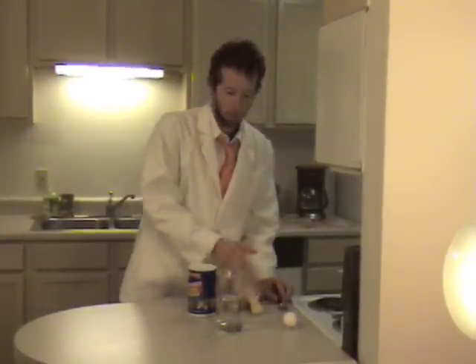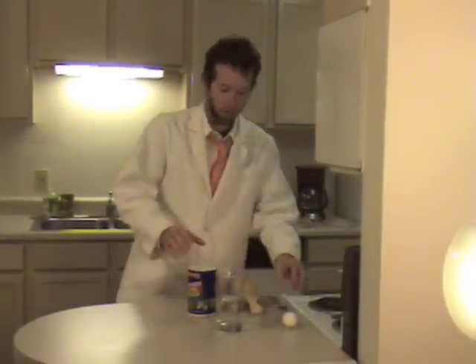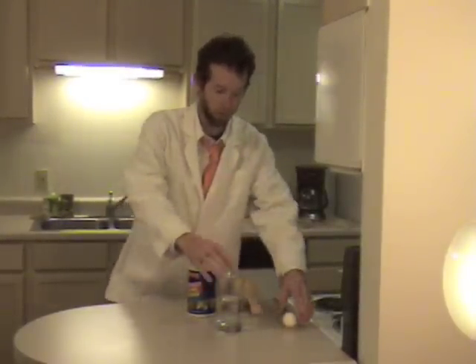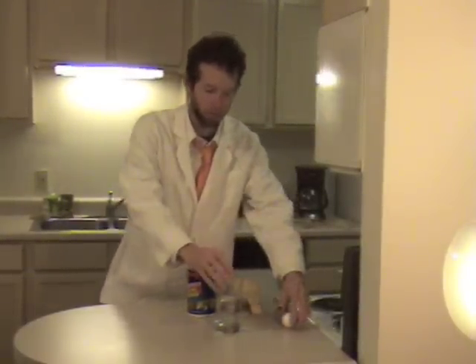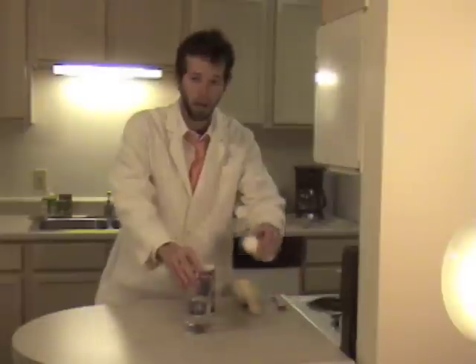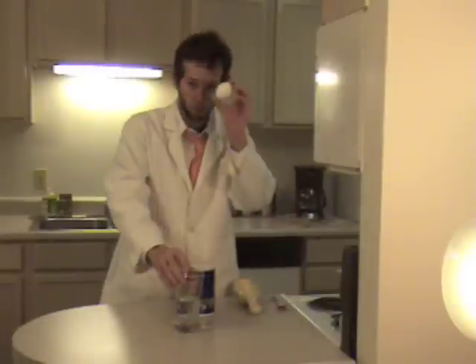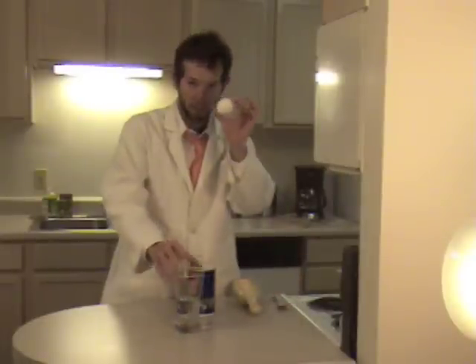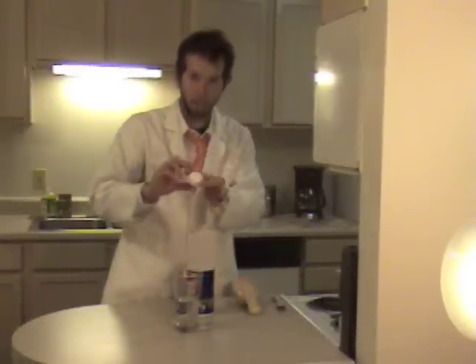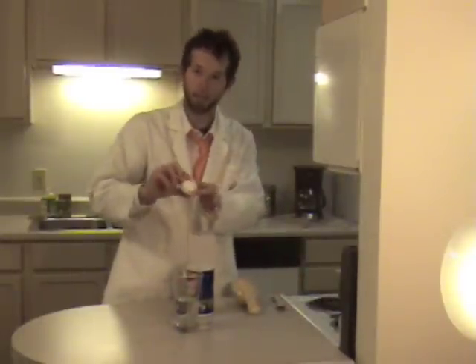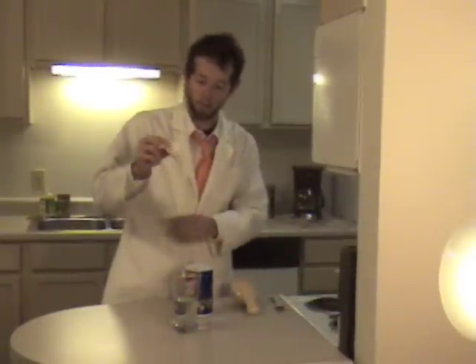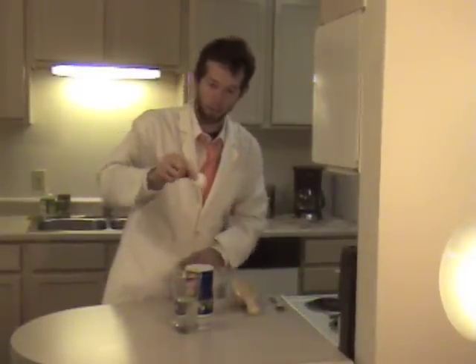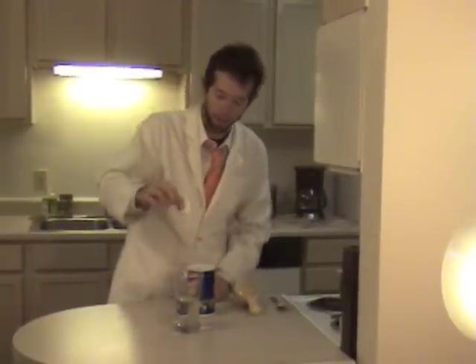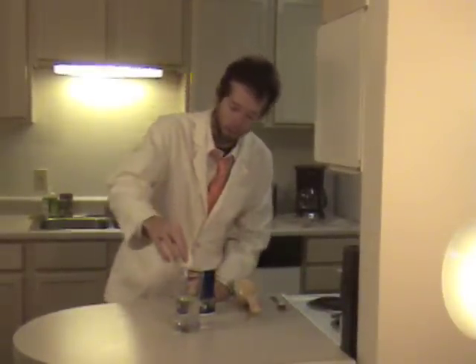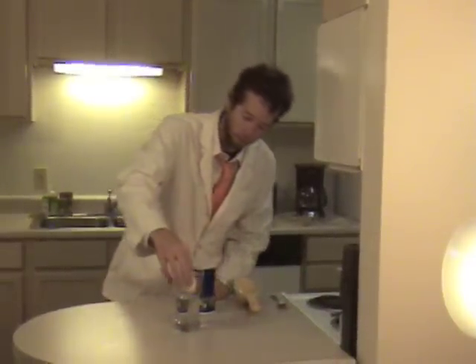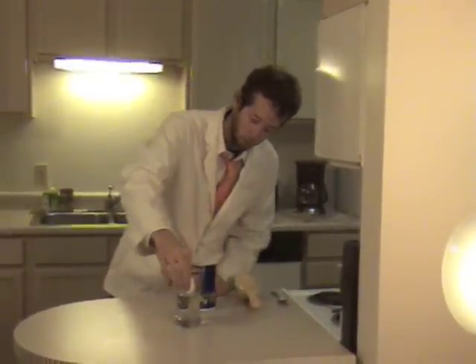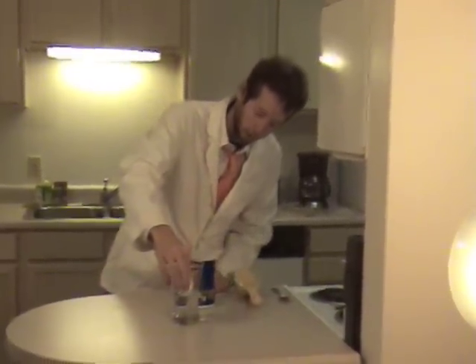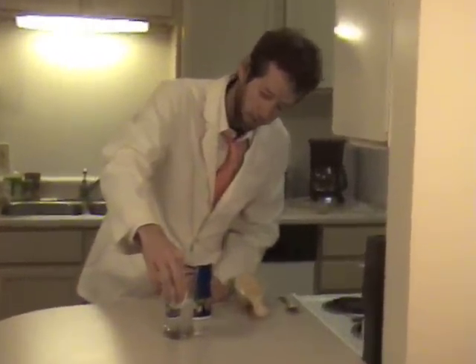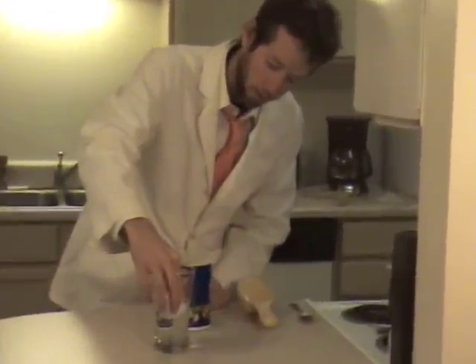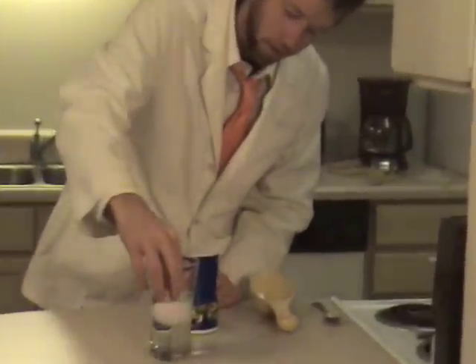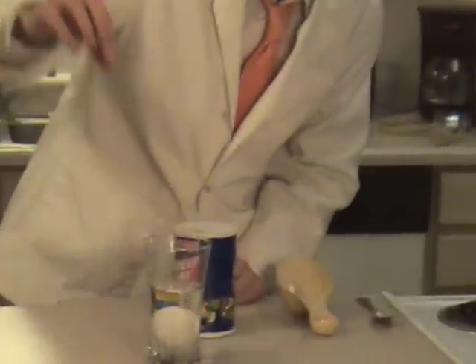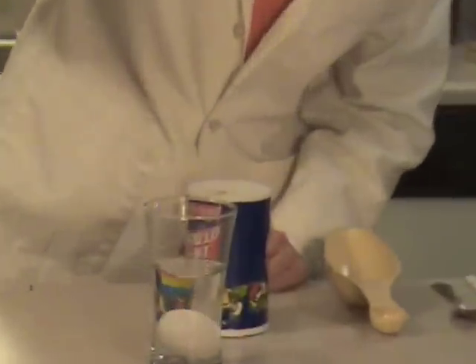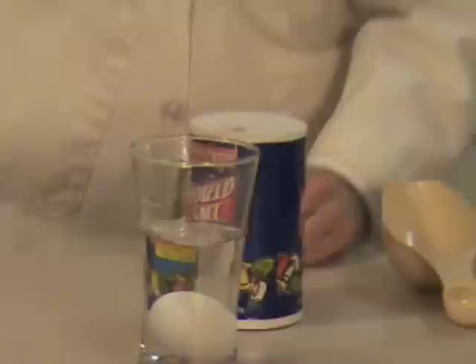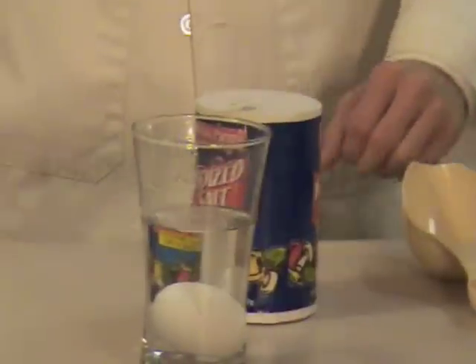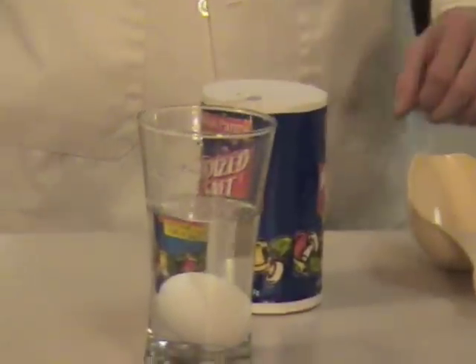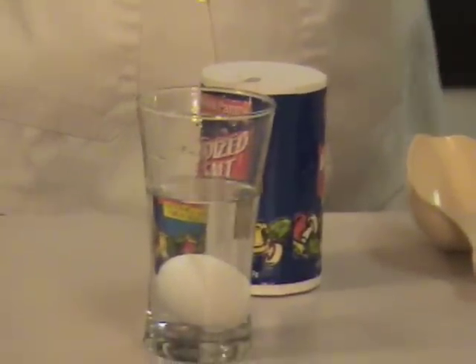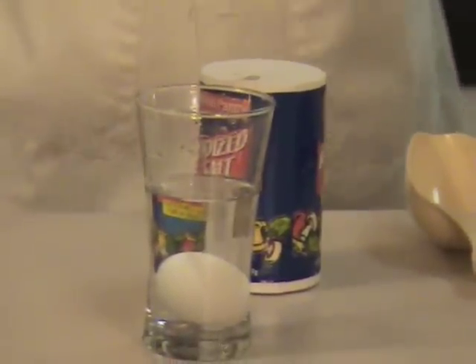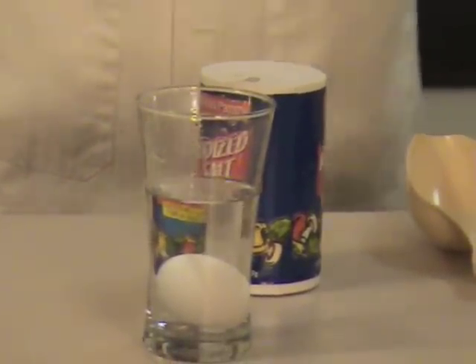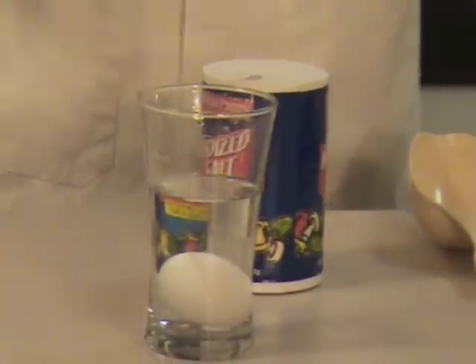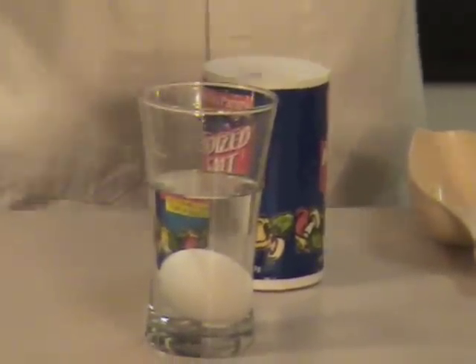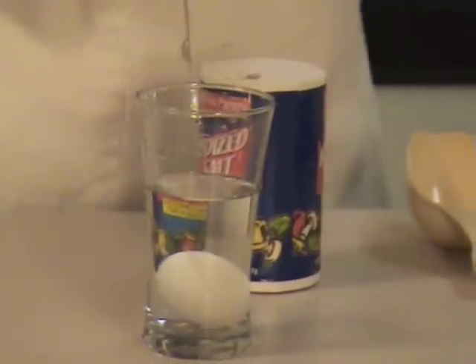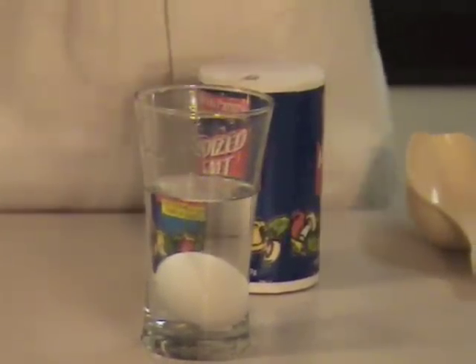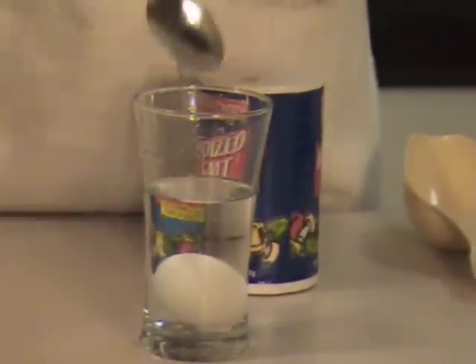So first things first, we're going to see what happens when we take this egg and drop it into this cup that is half full of water. As you can see, the egg sinks straight to the bottom.